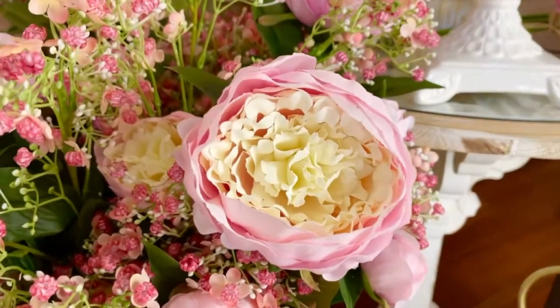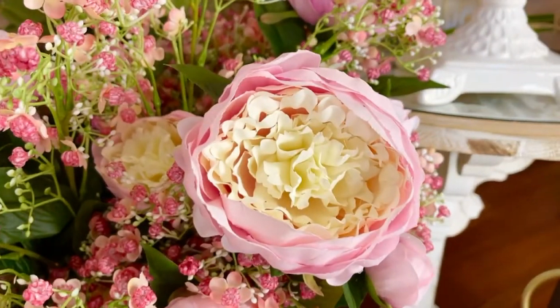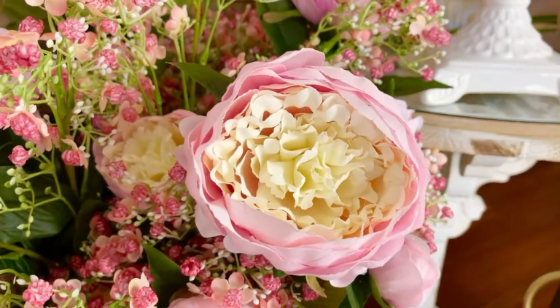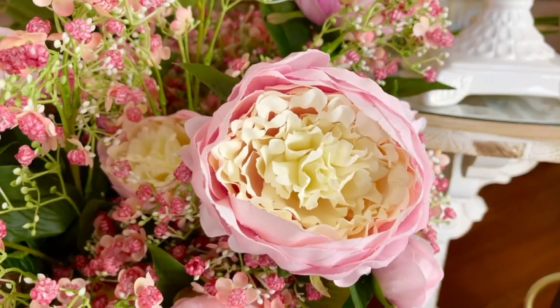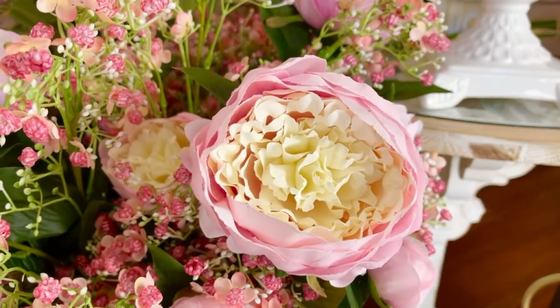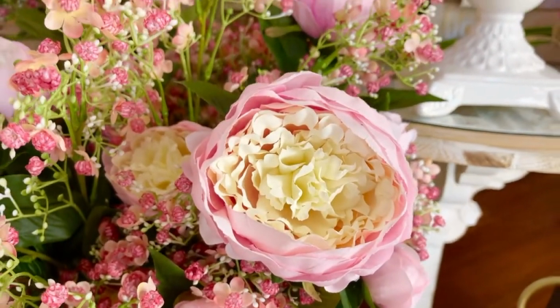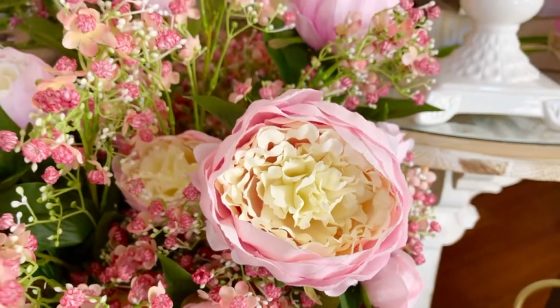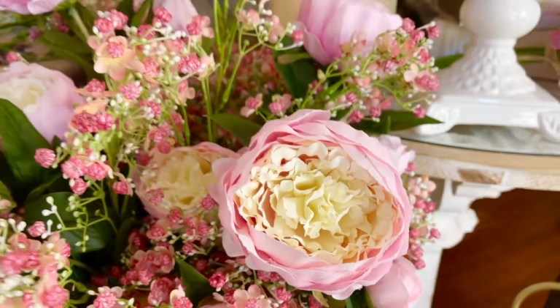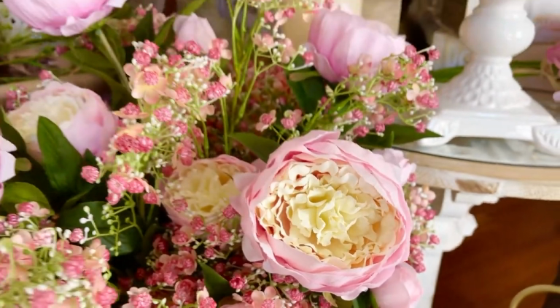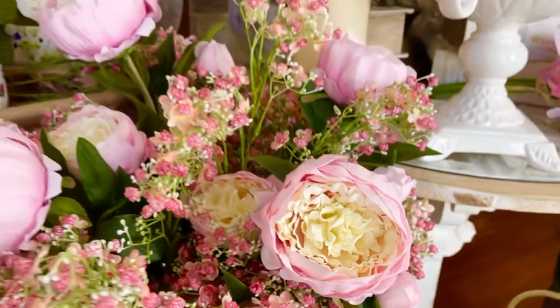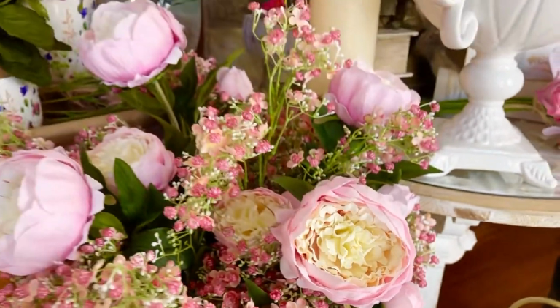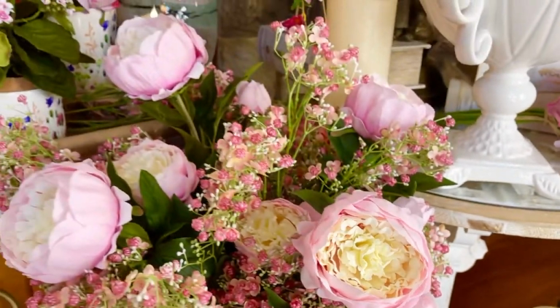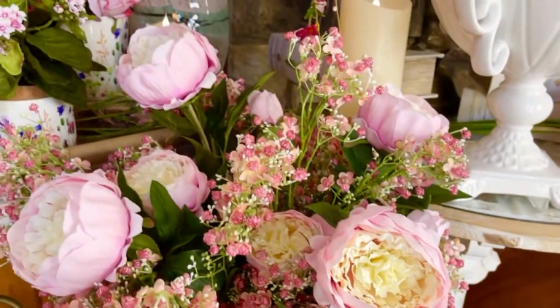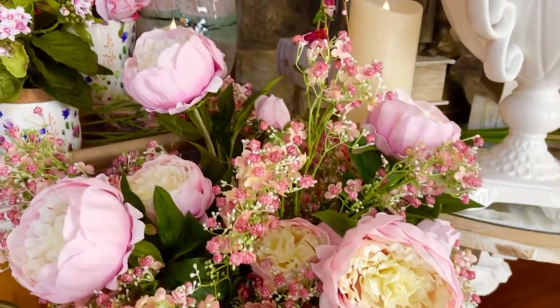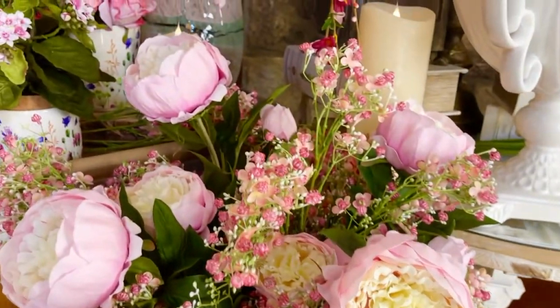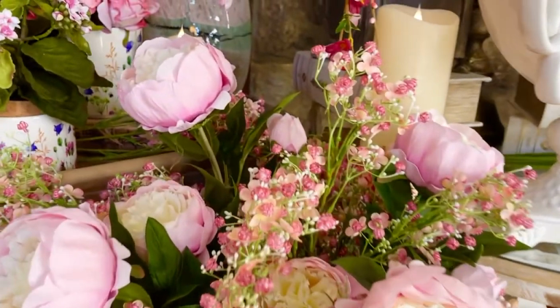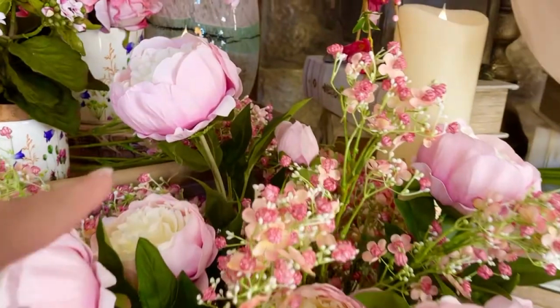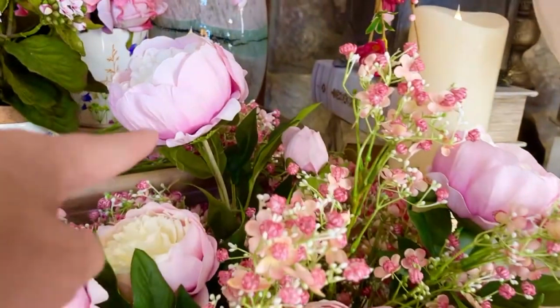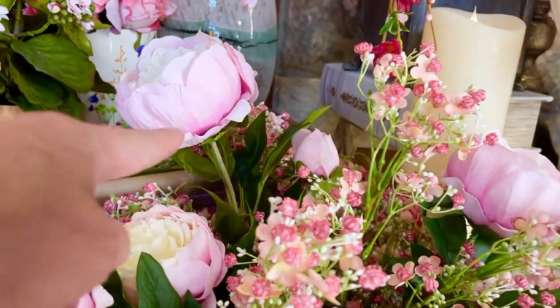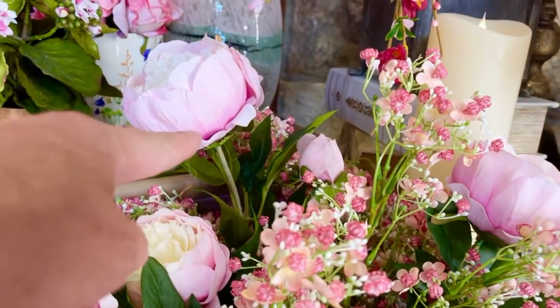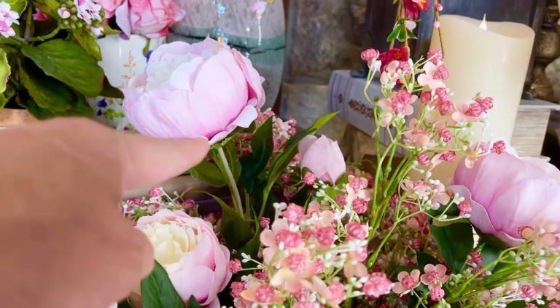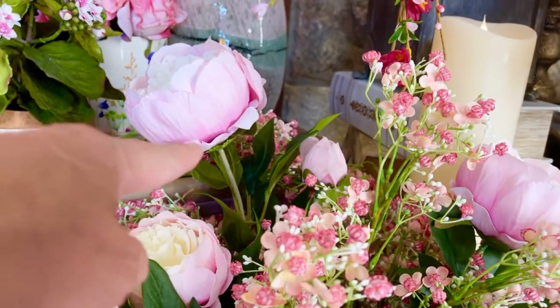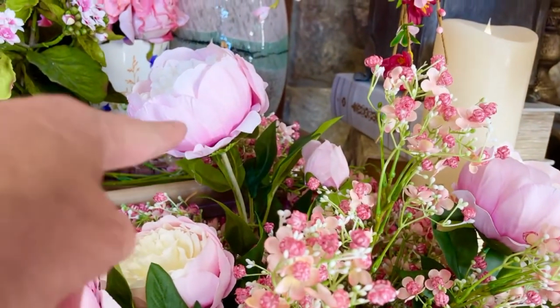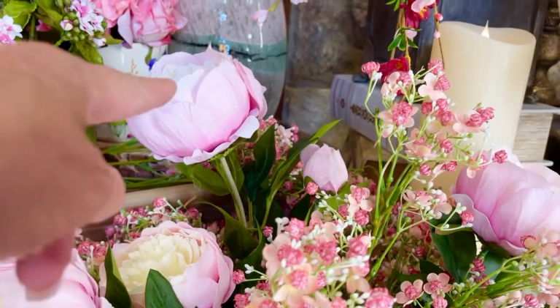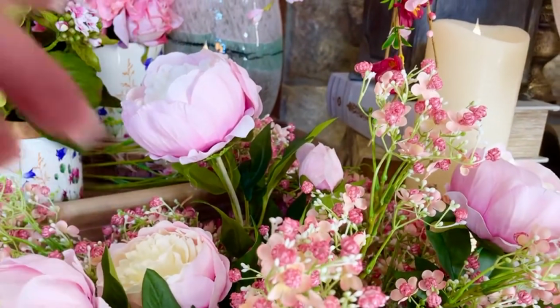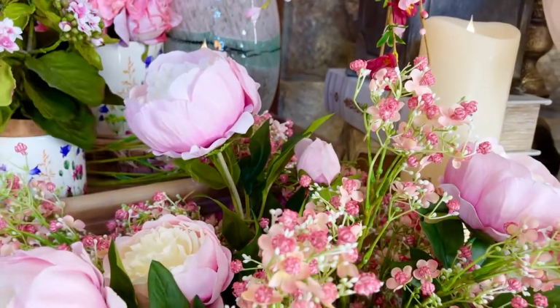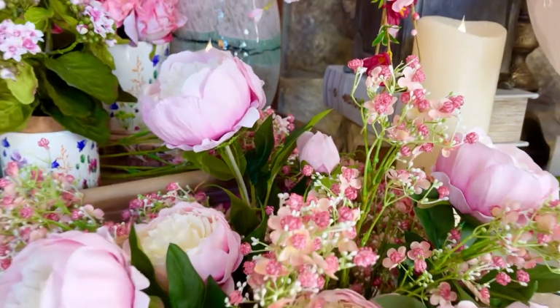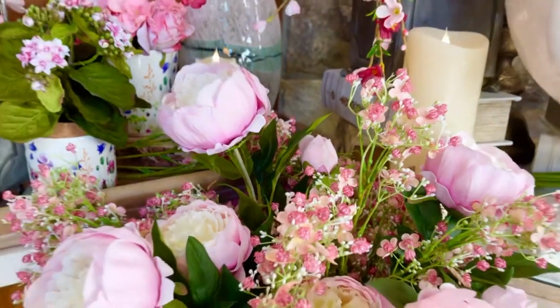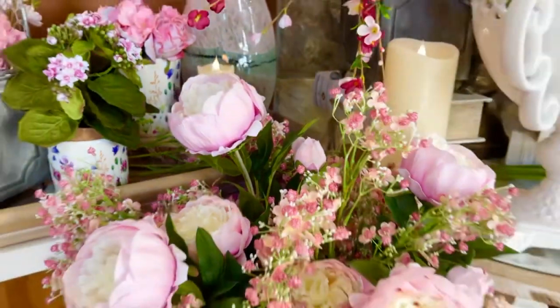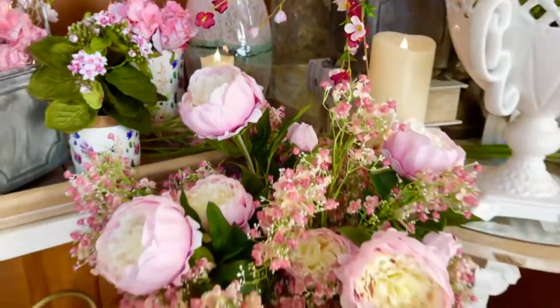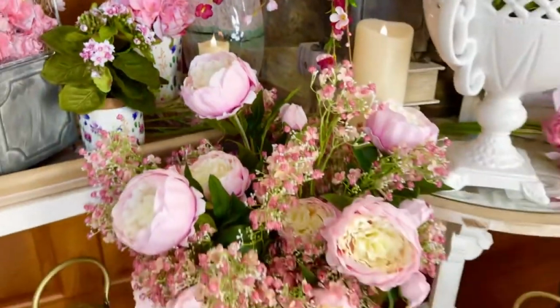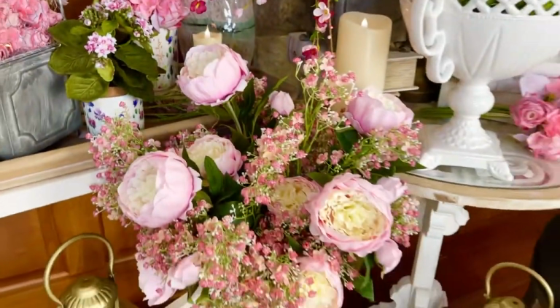Look at all of that. I love the pink. I love the ivory. I love the fact that it's a deeper pink at the bottom and it goes to a lighter pink at the top. Isn't that gorgeous?